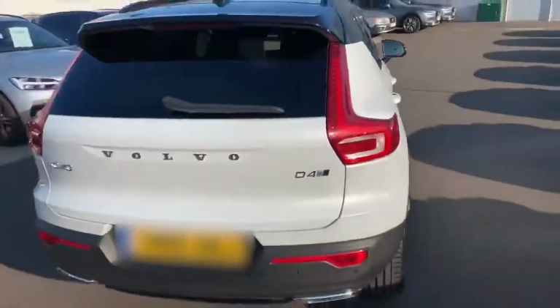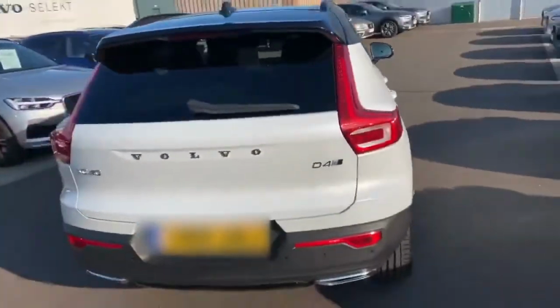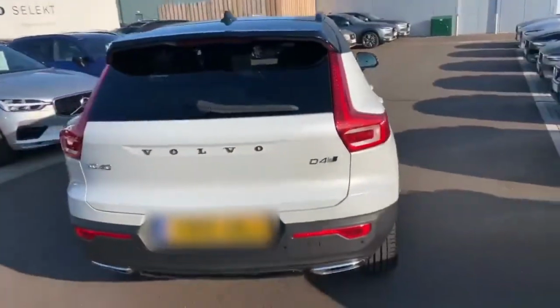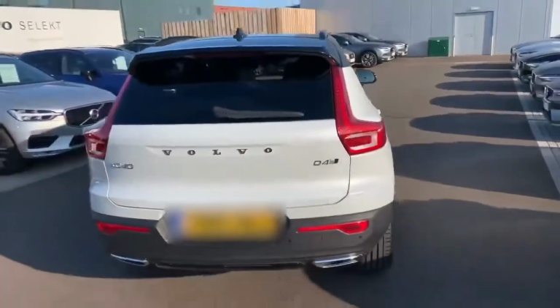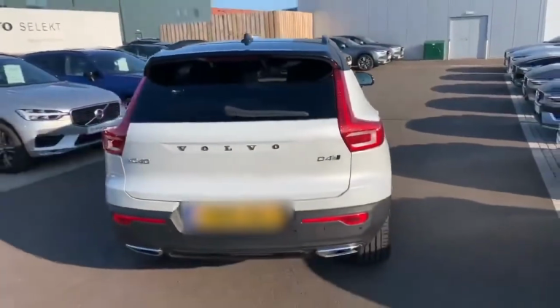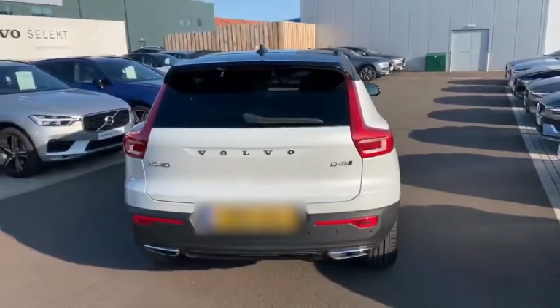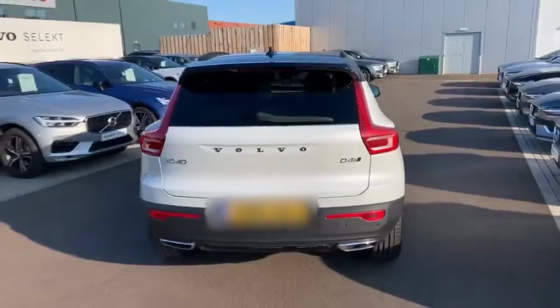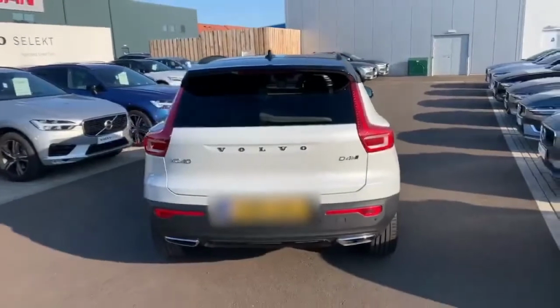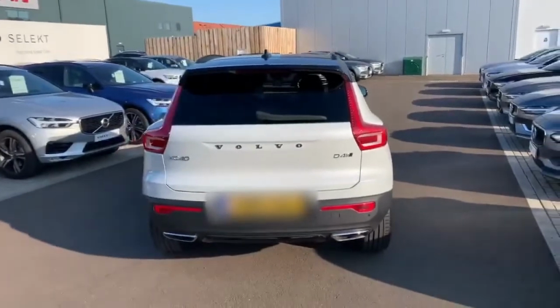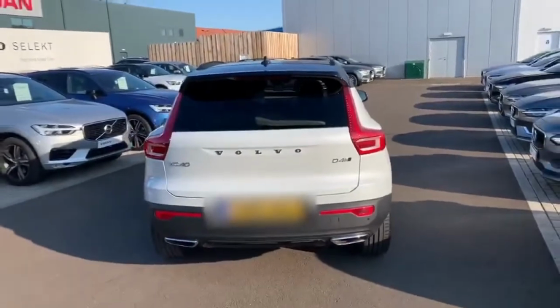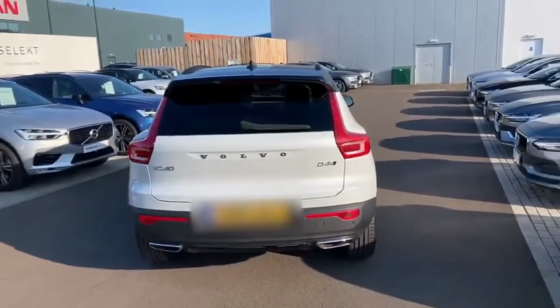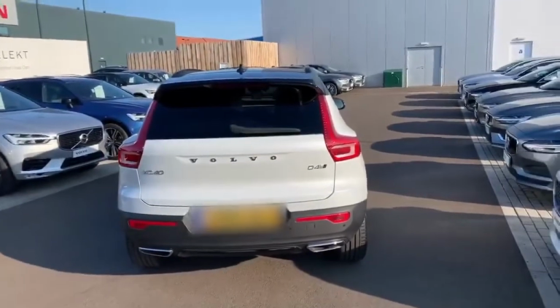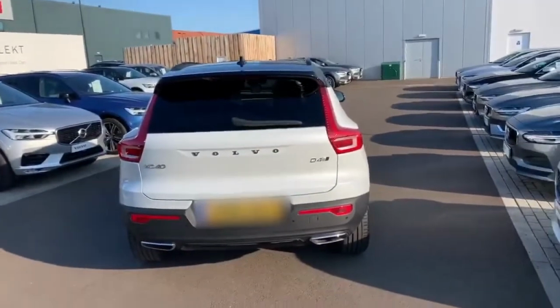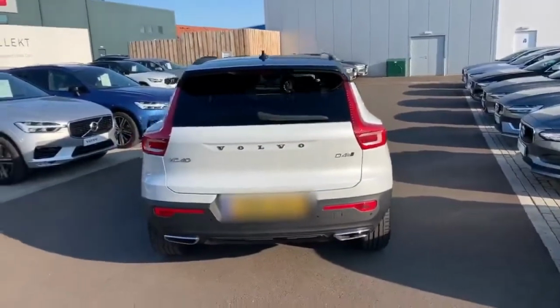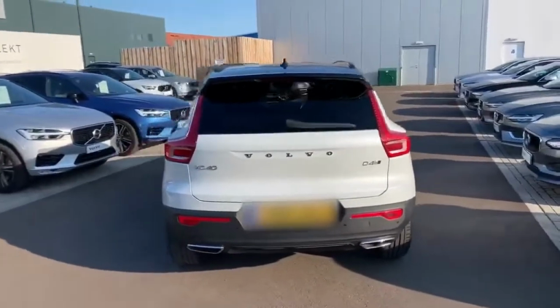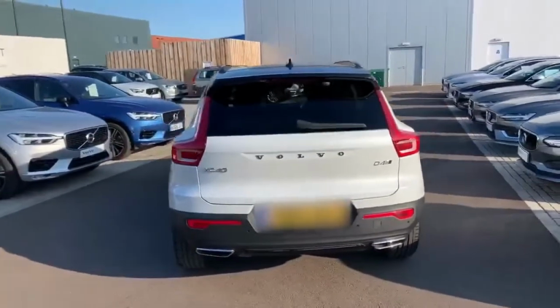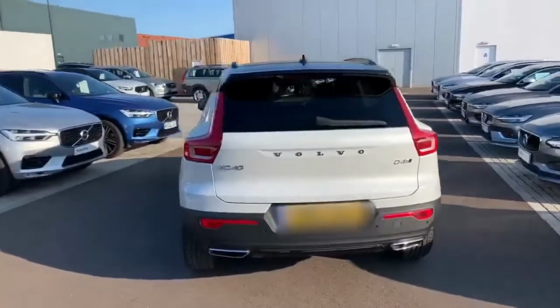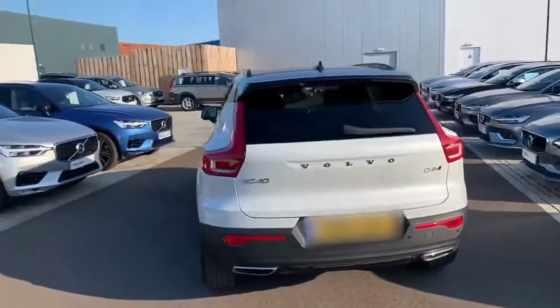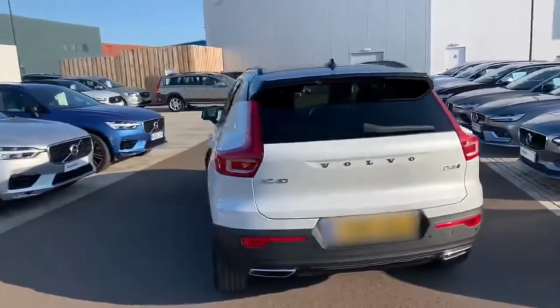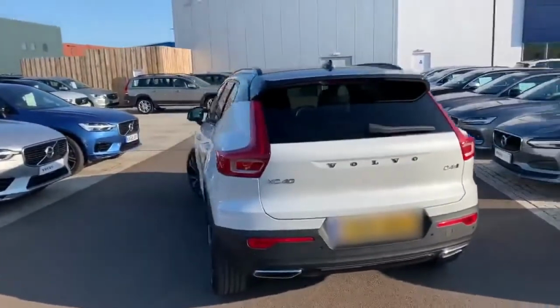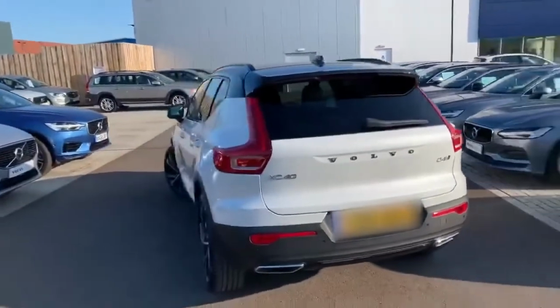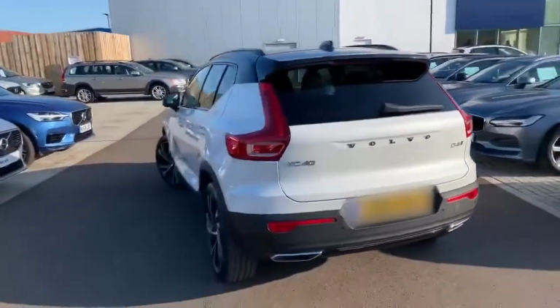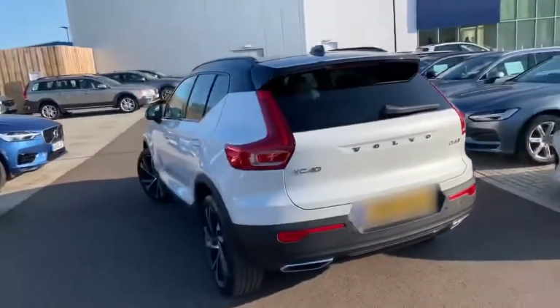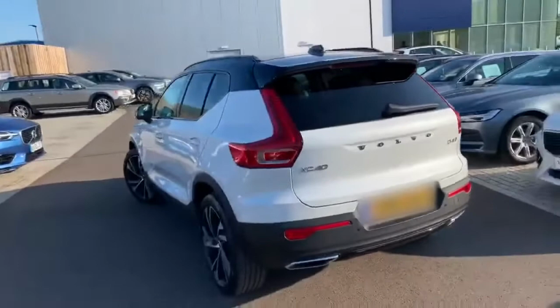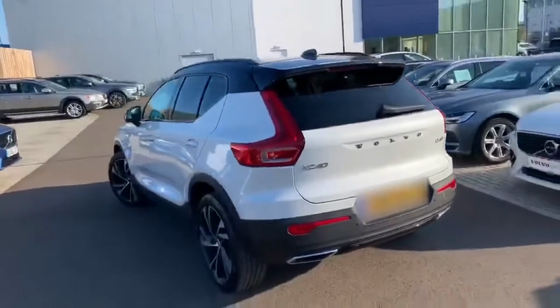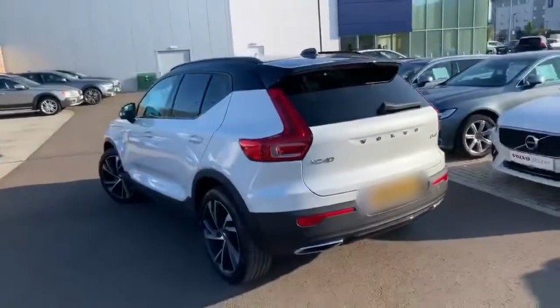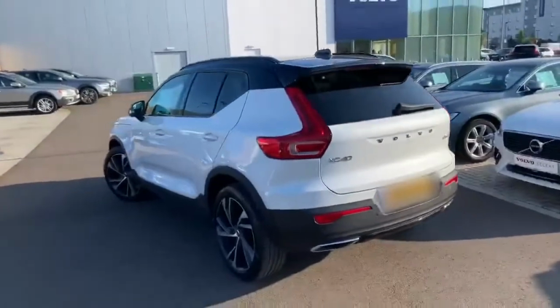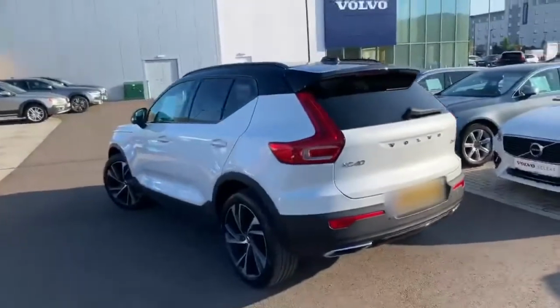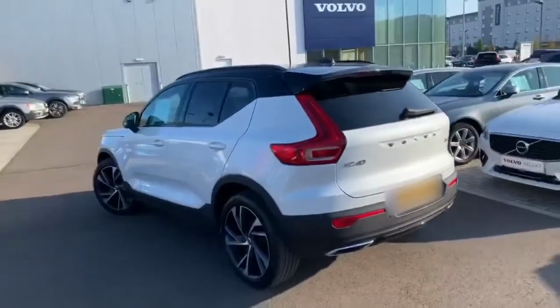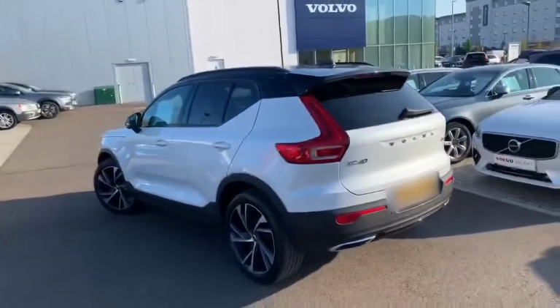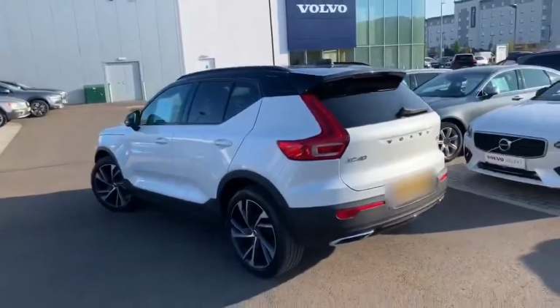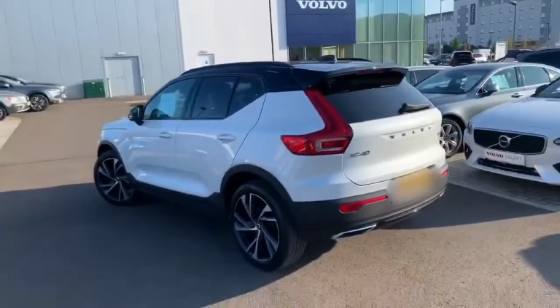It does have a D4 engine, which is the 2-litre diesel engine with 190 horsepower. And it is also all-wheel drive as well.